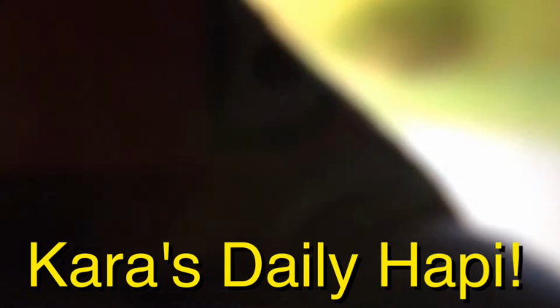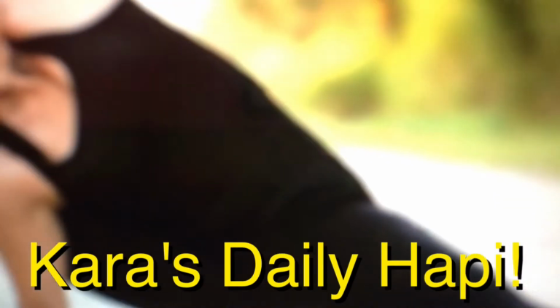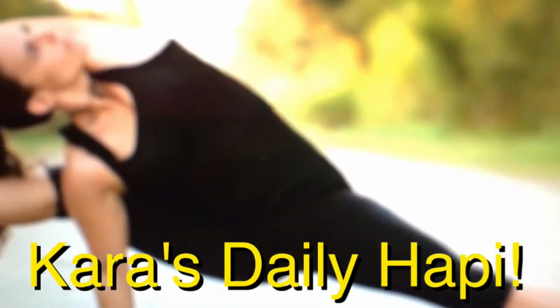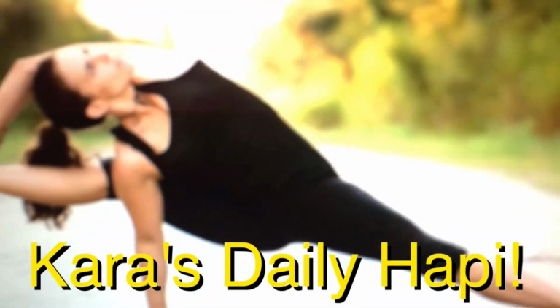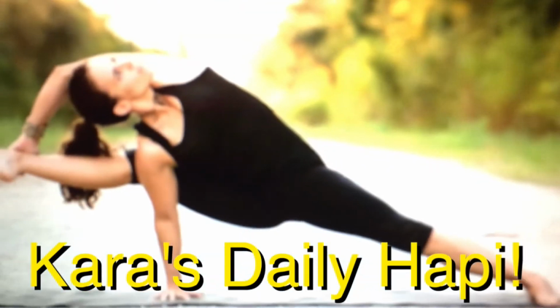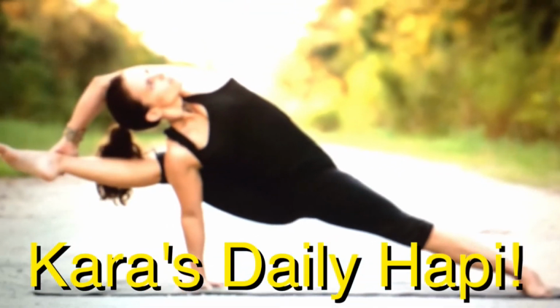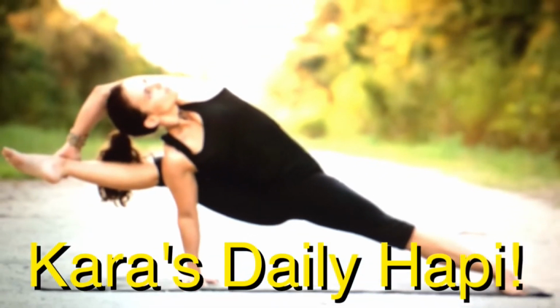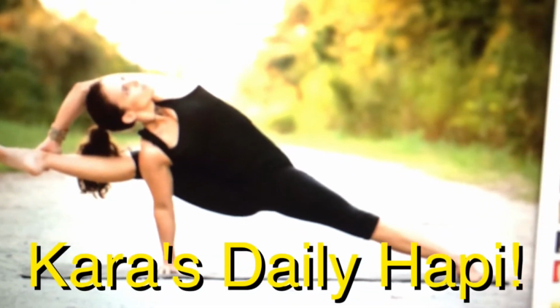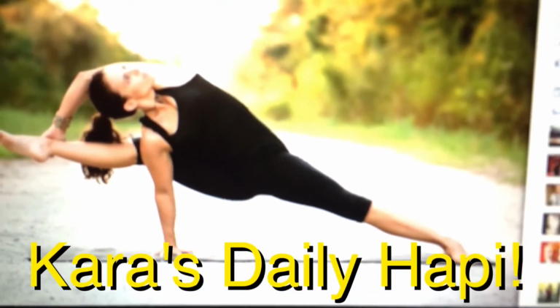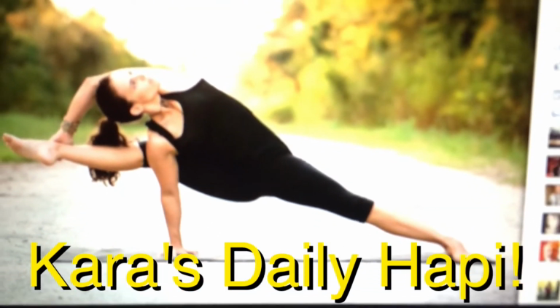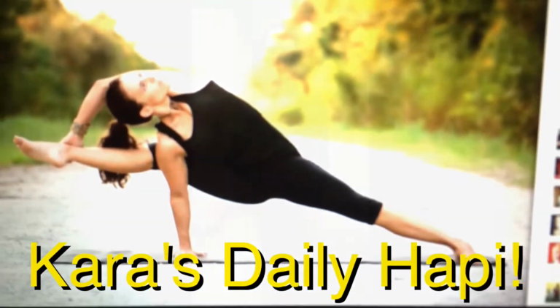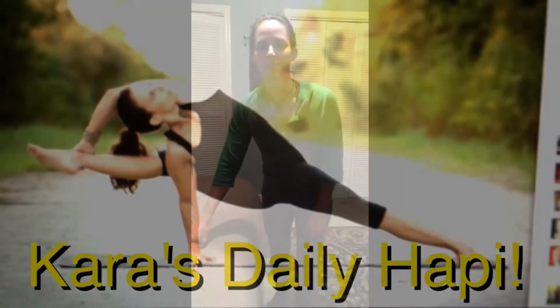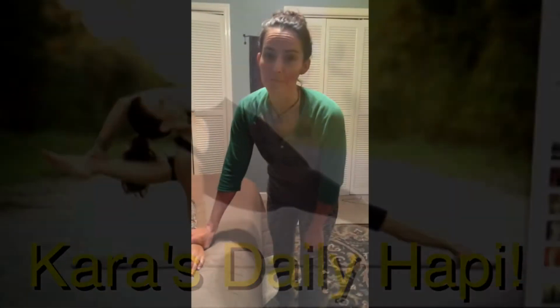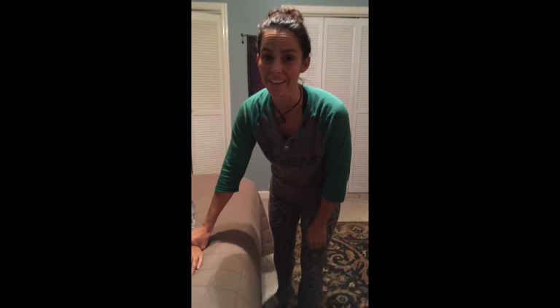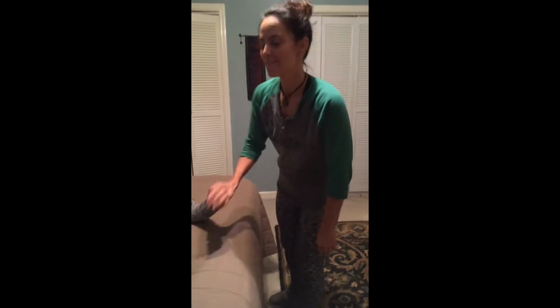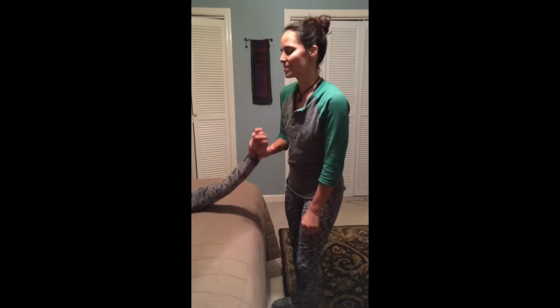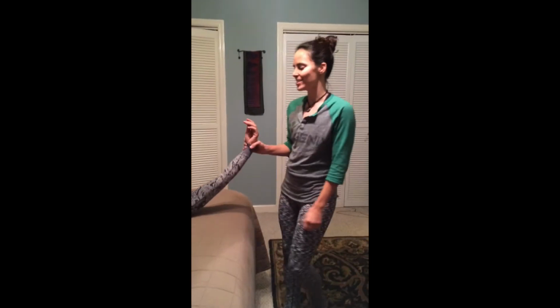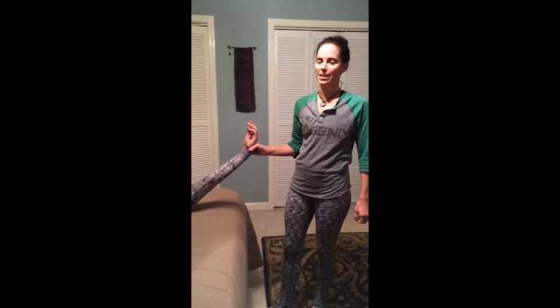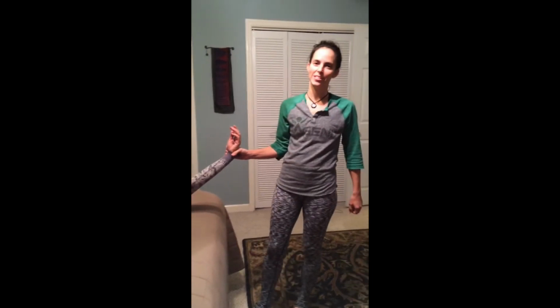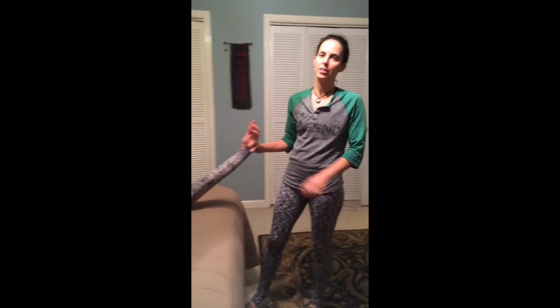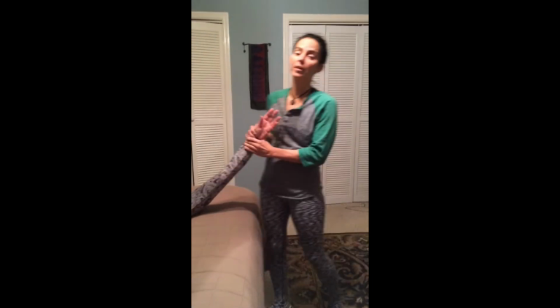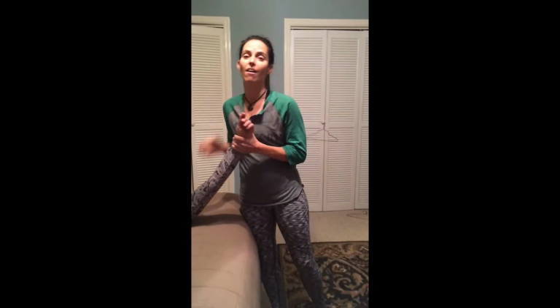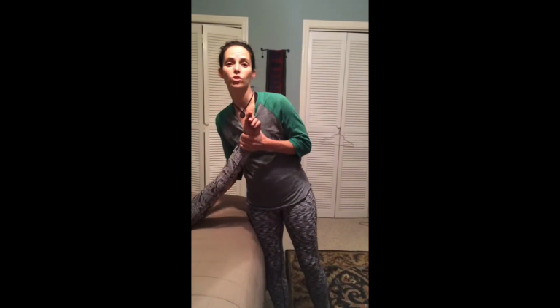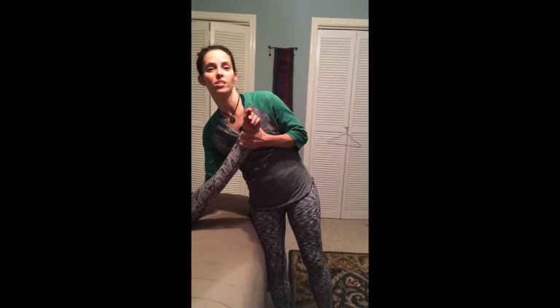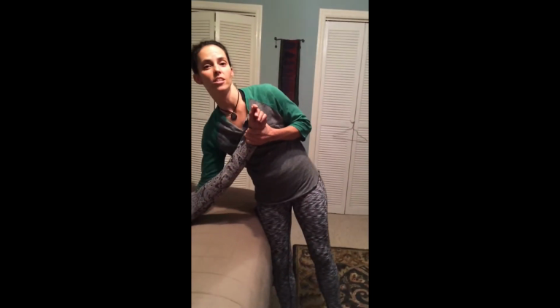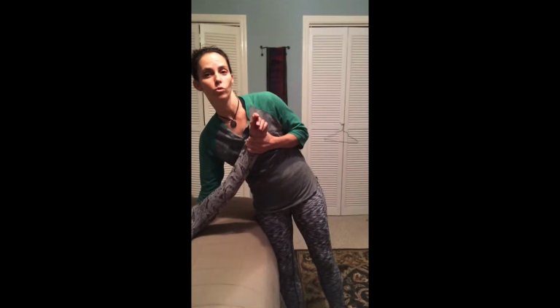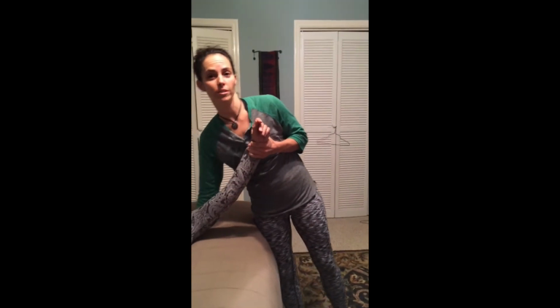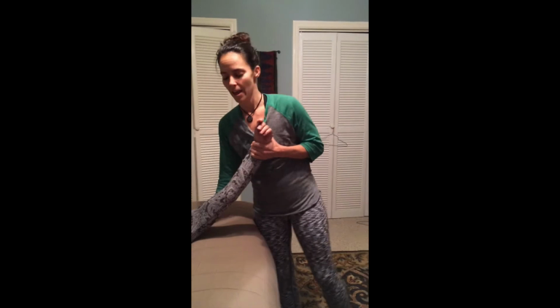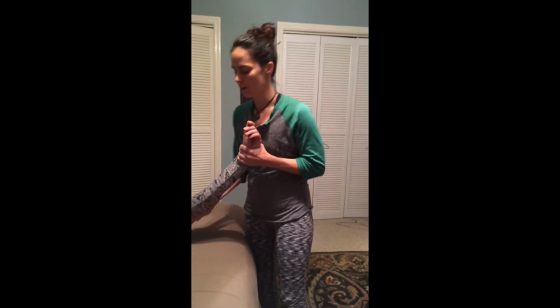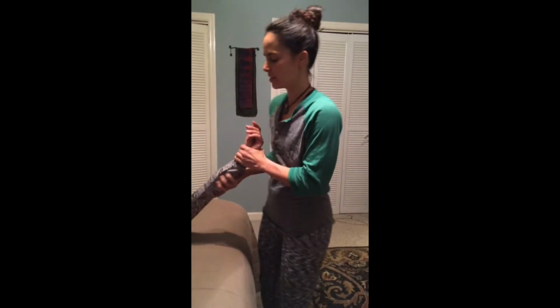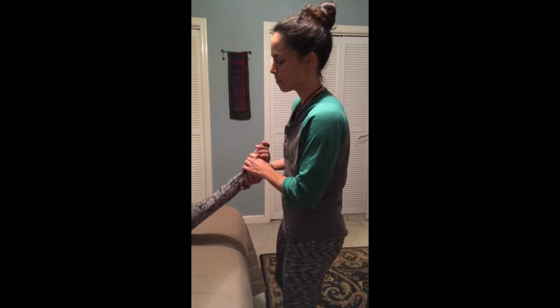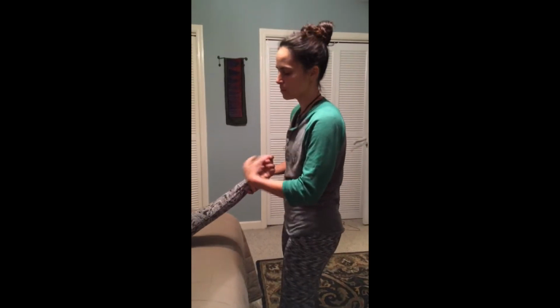It's time for Kara's Deadly Happy. Welcome to Massage Monday. My name is Kara, and this is my buddy Suzanne. We're going to be working on stretching the shoulders and working the arm a little bit.